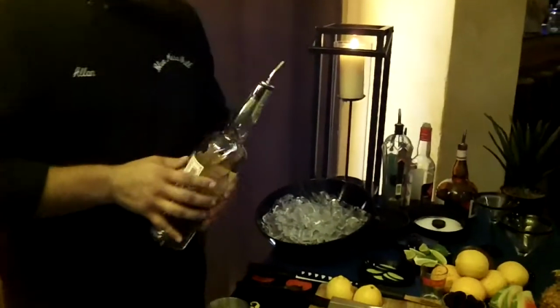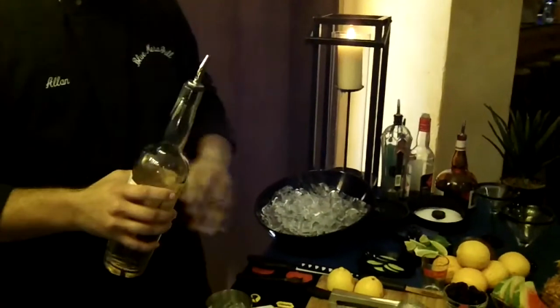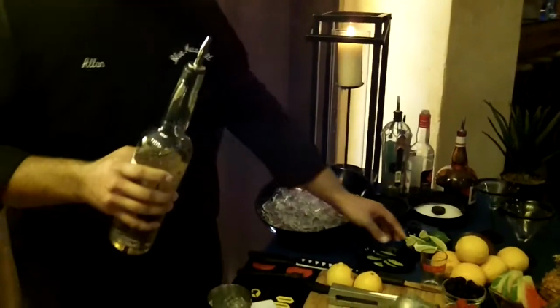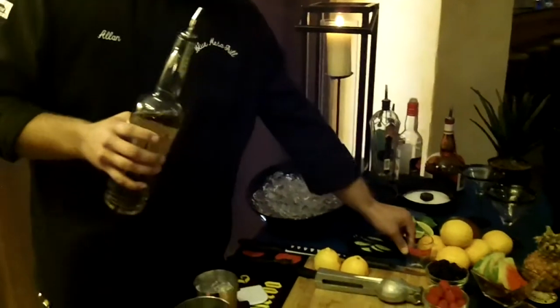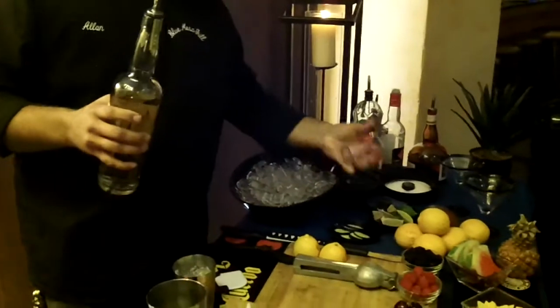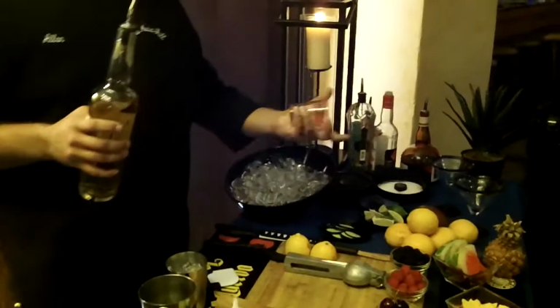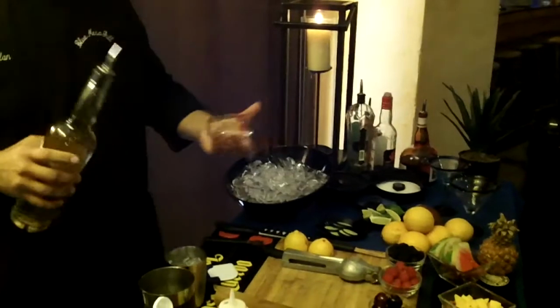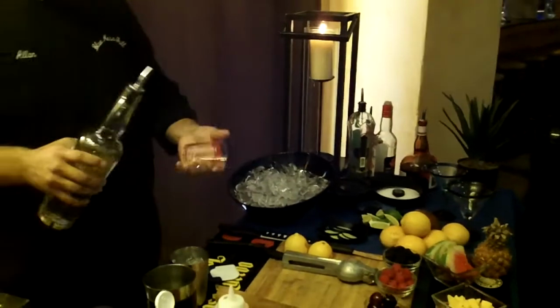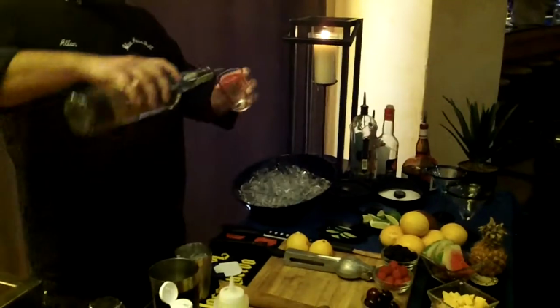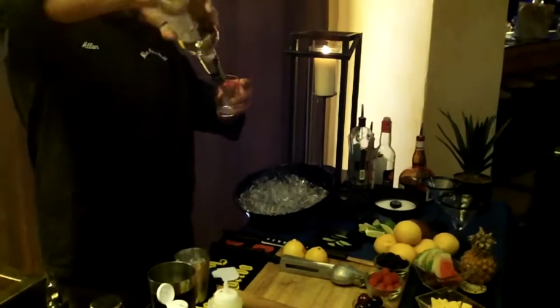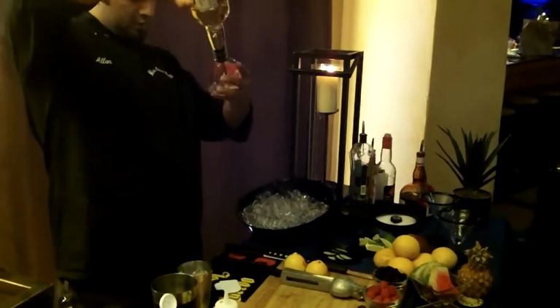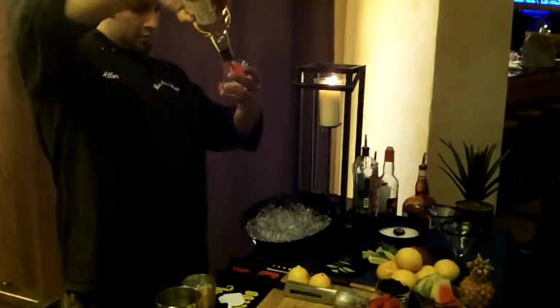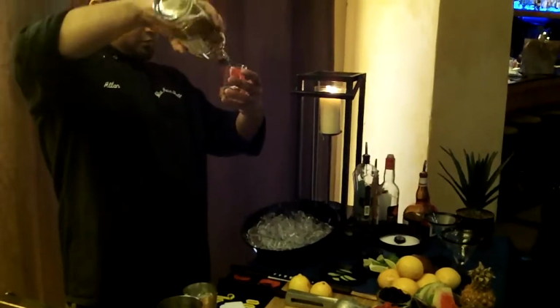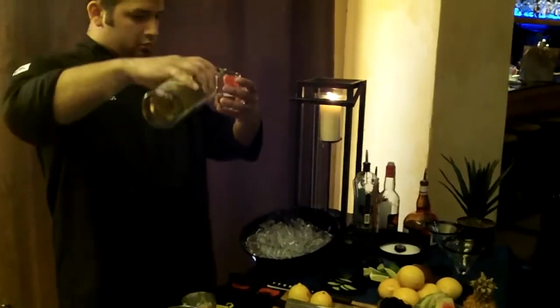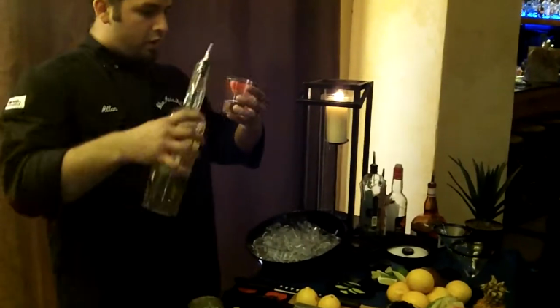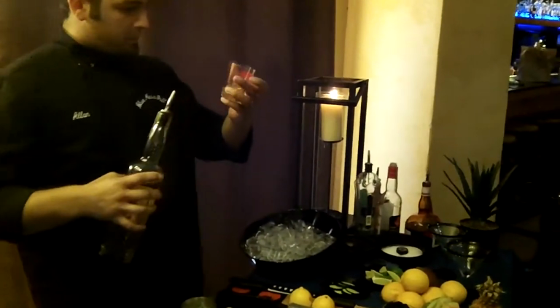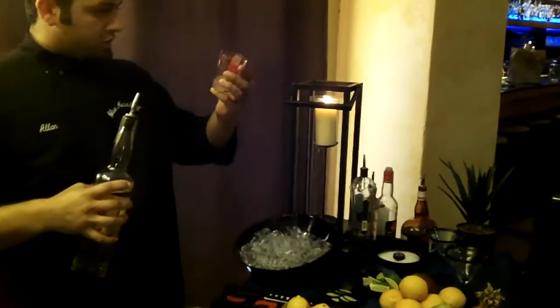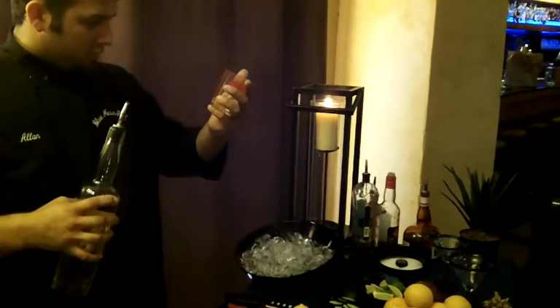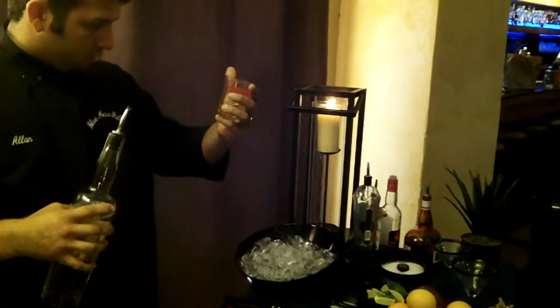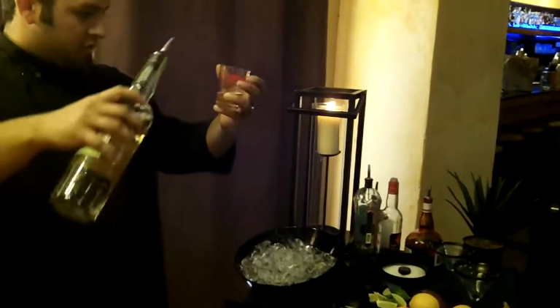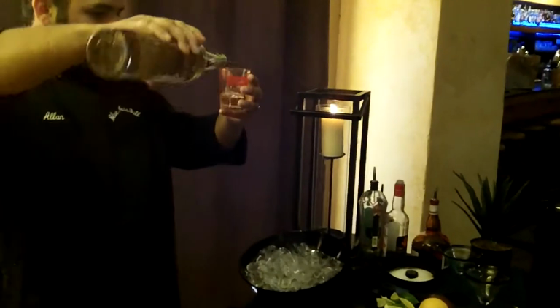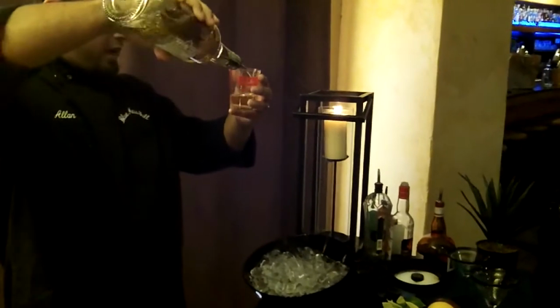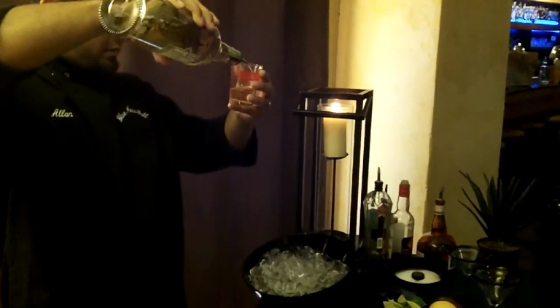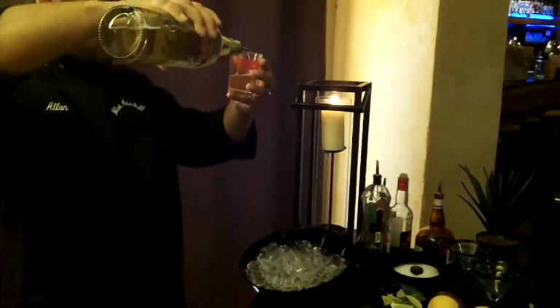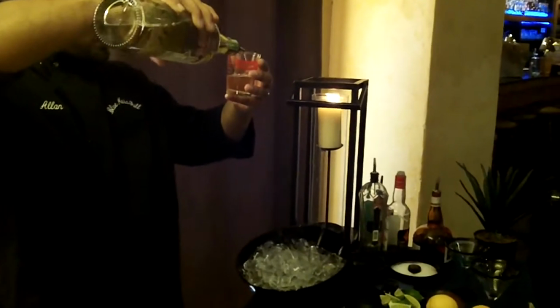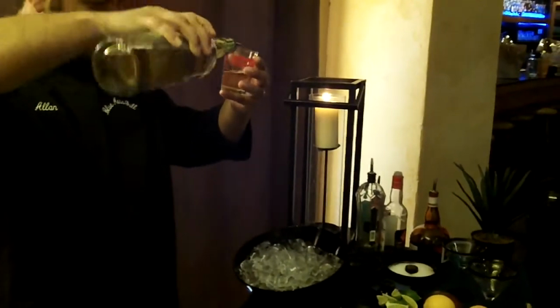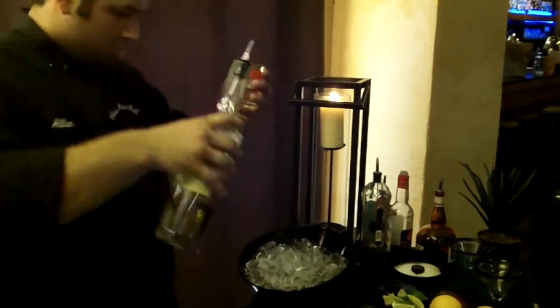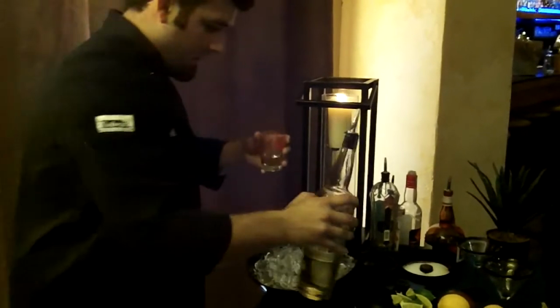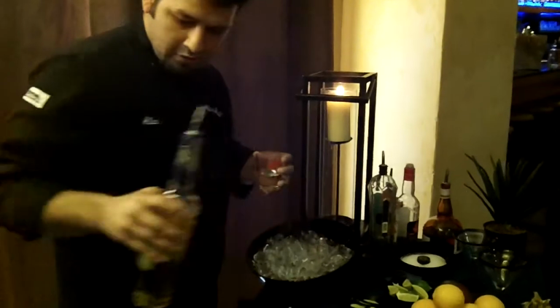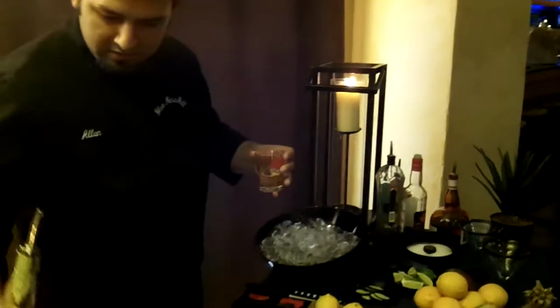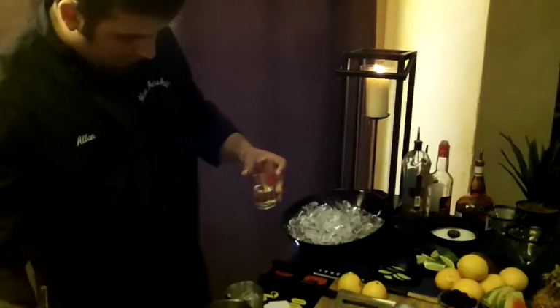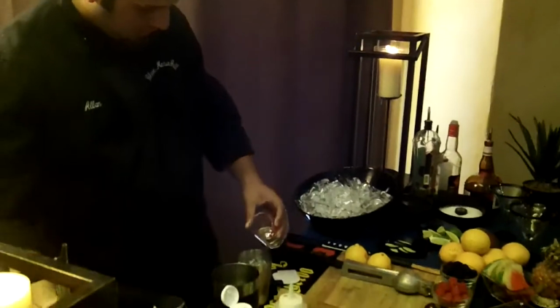We're going to use 2 ounces of our Dulce Vita tequila. You always want to measure to make sure that you've got the right amount.